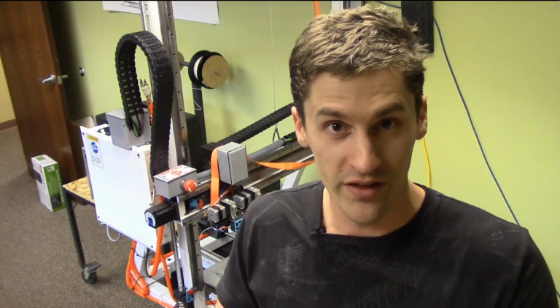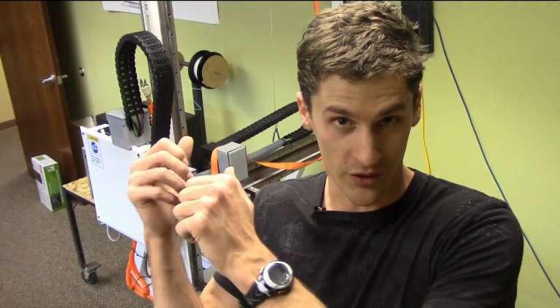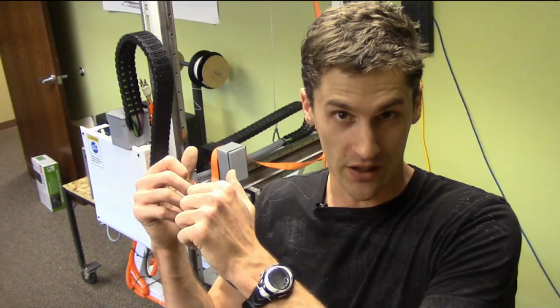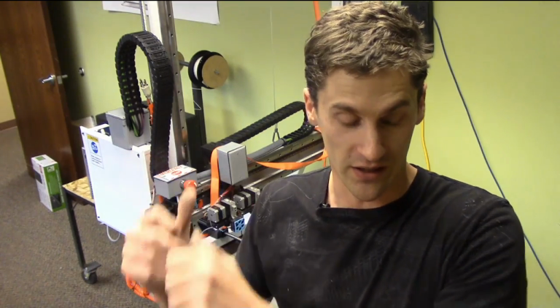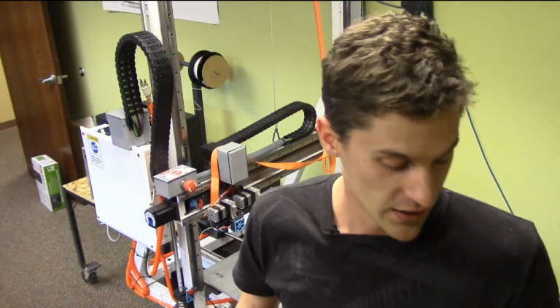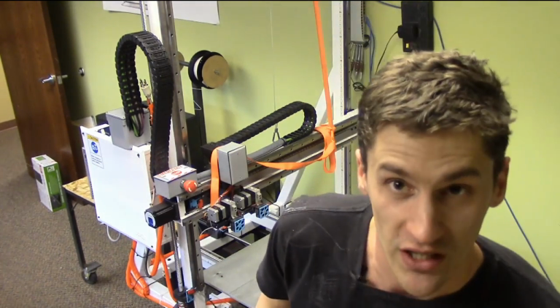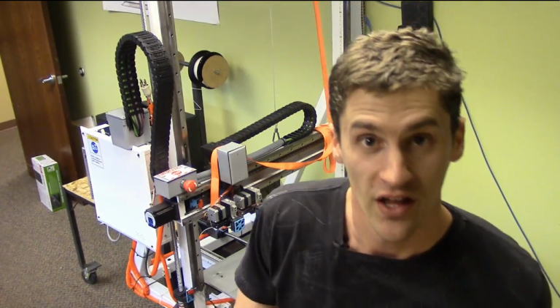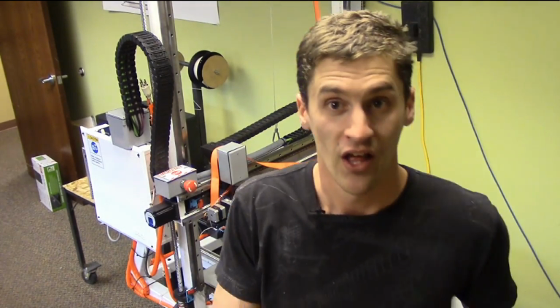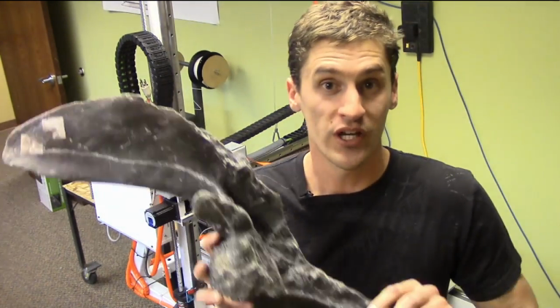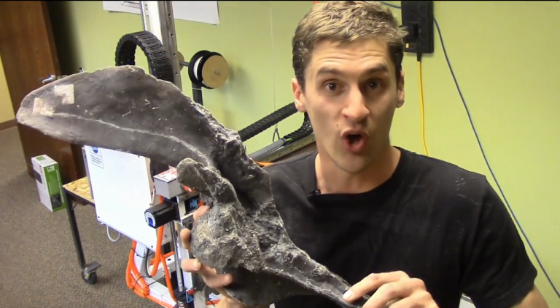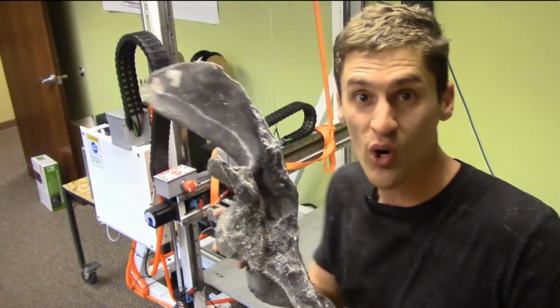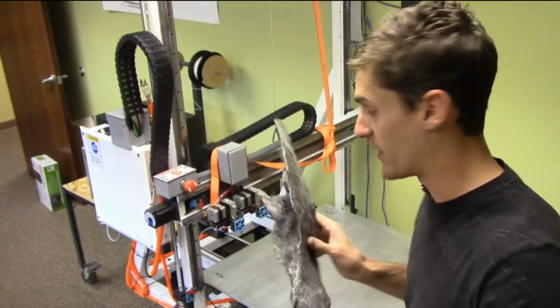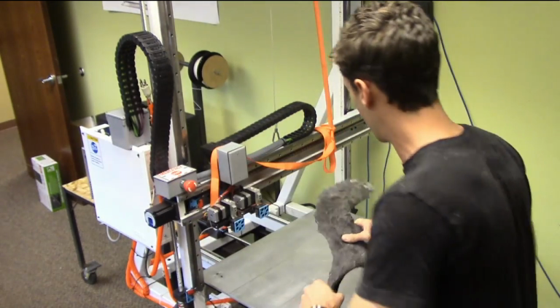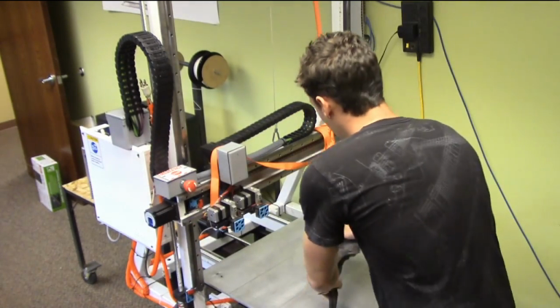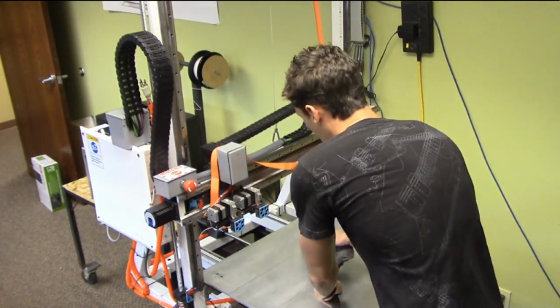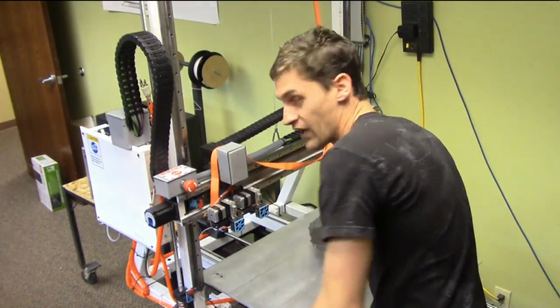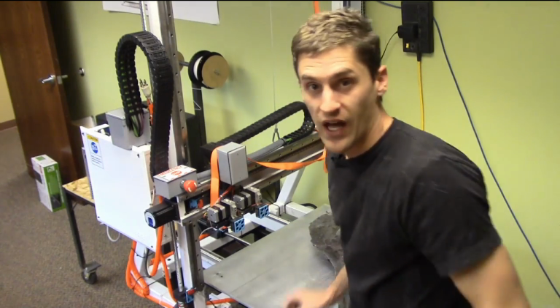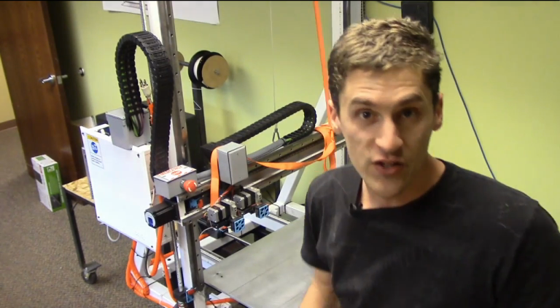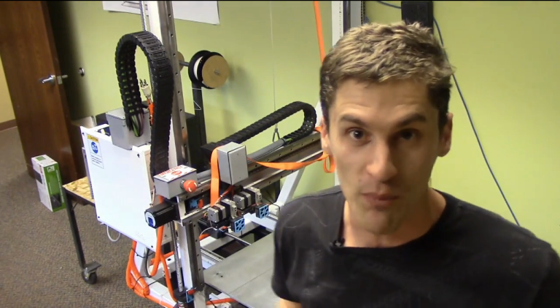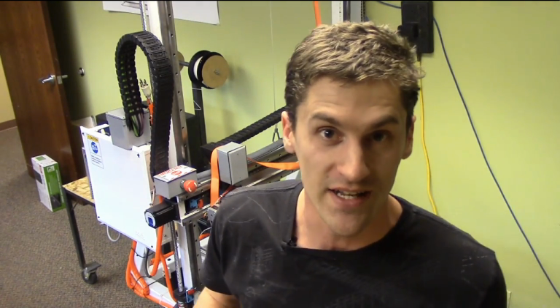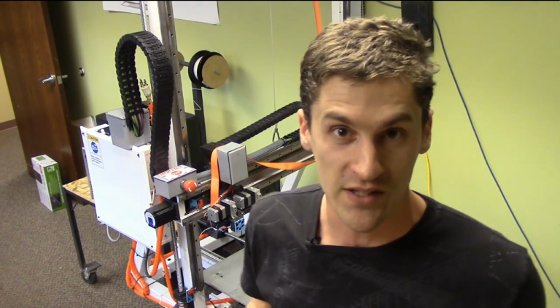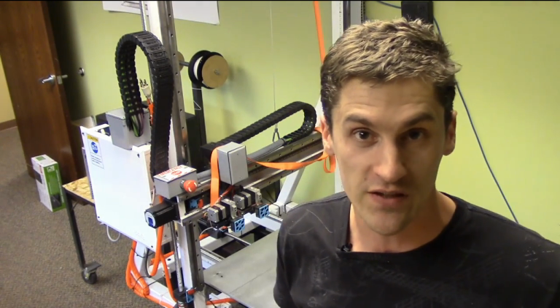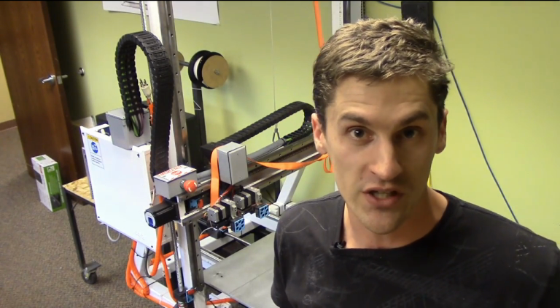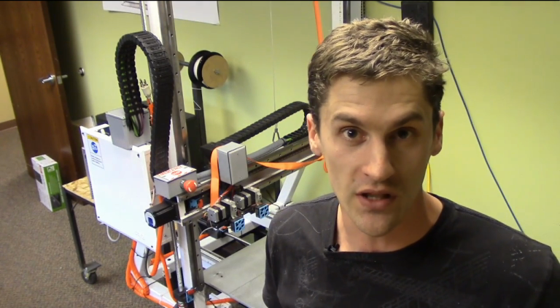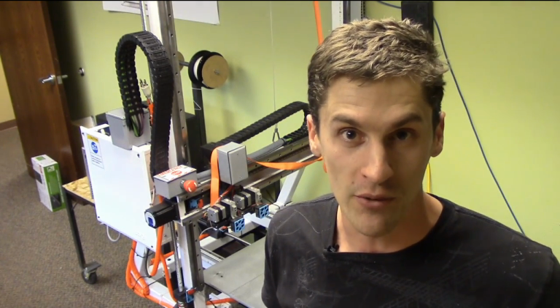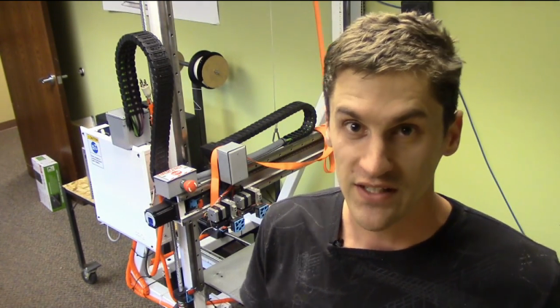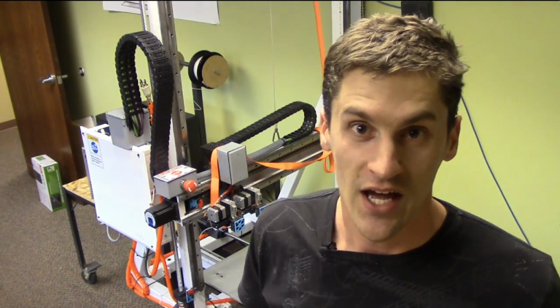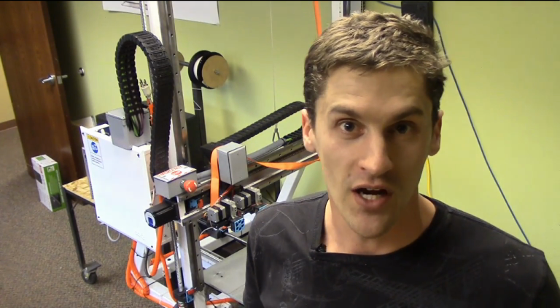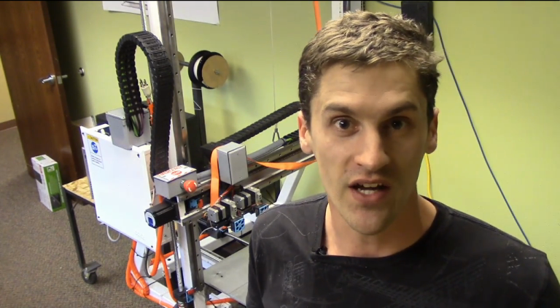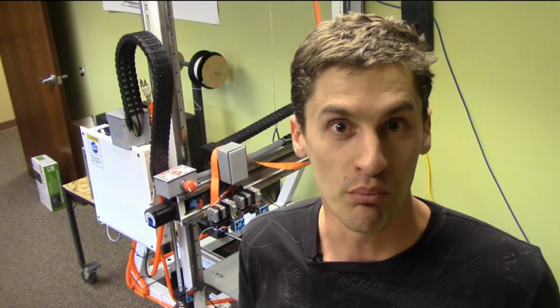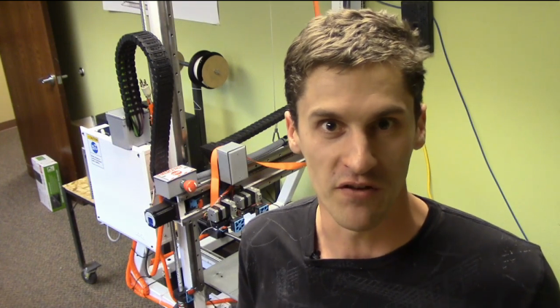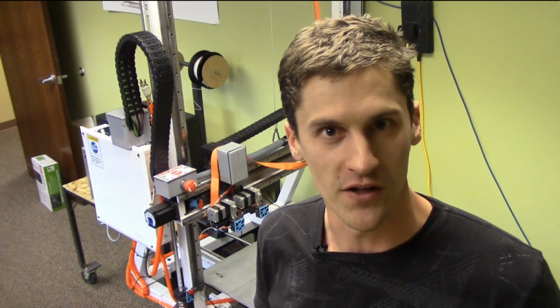This printer, on the other hand, is big enough we can print whole bones on it. And it's opening up all kinds of possibilities of what we can do in the lab. Today, I'm talking to the guy who built it for us.